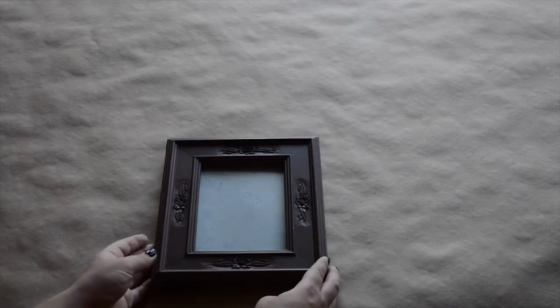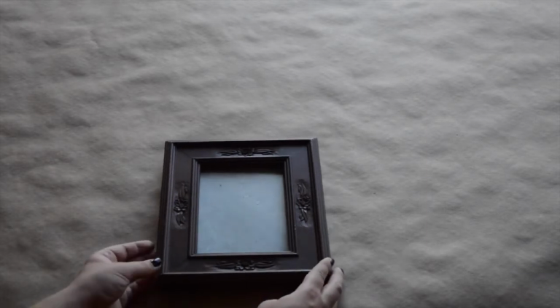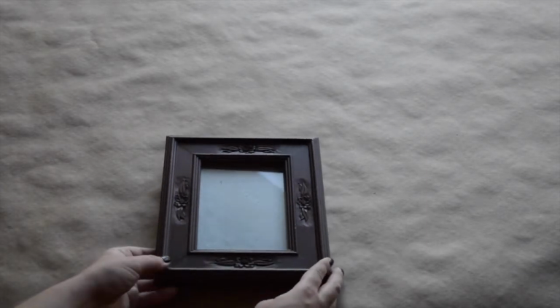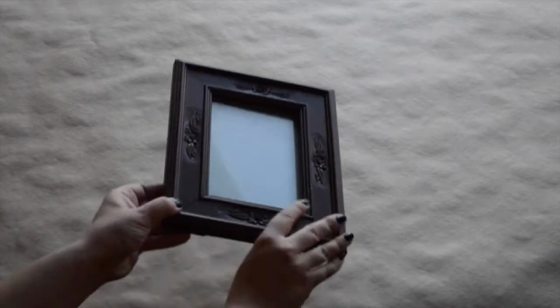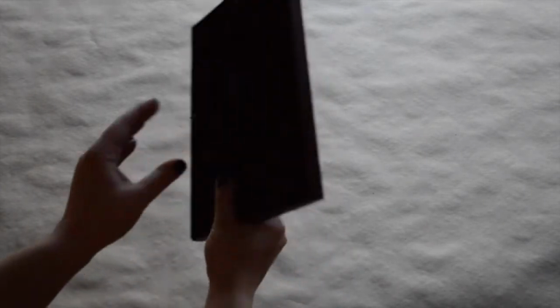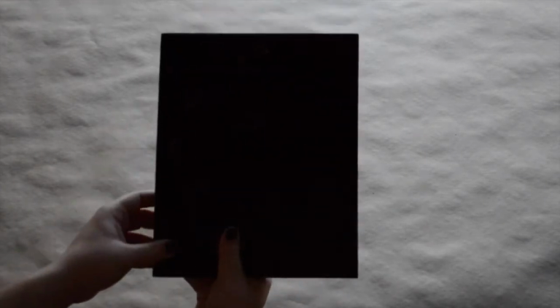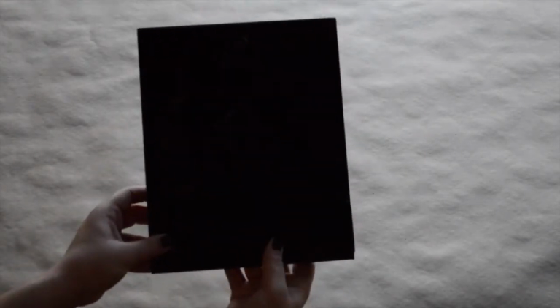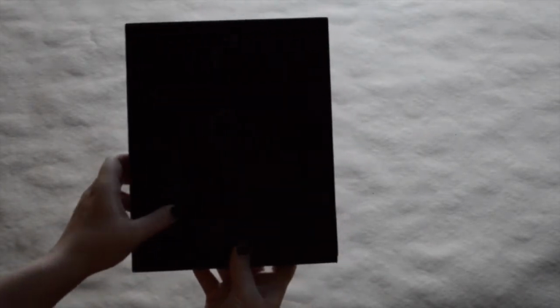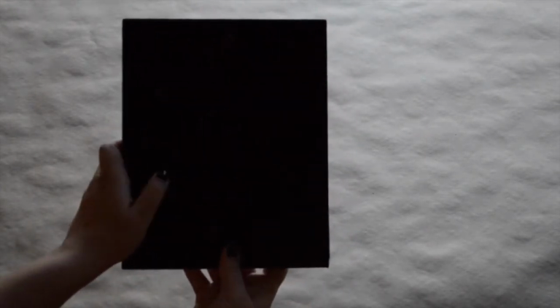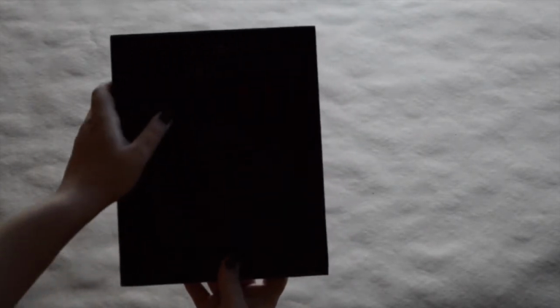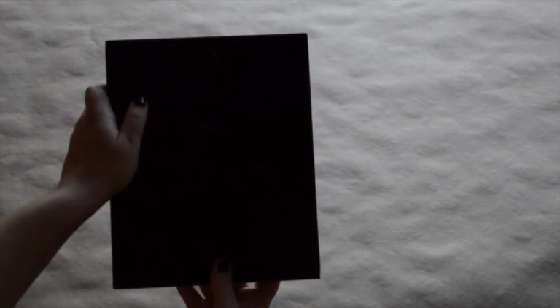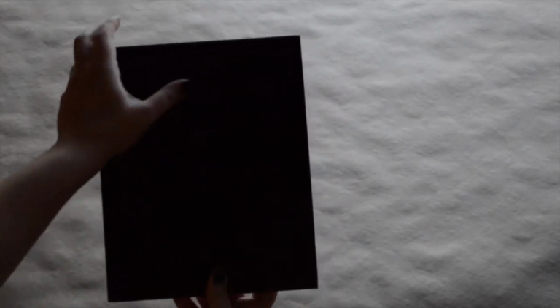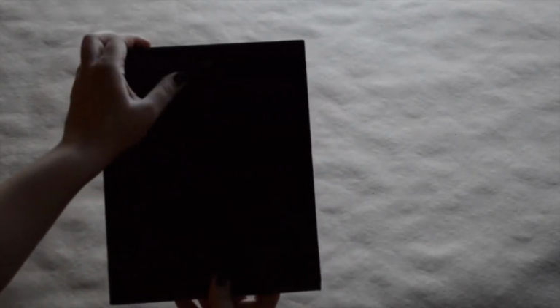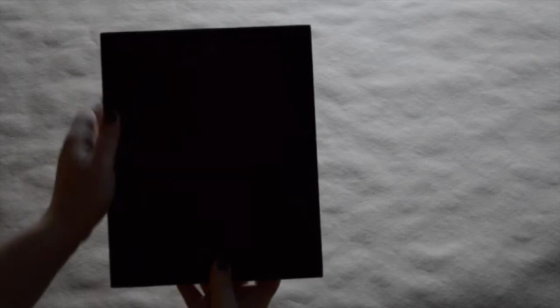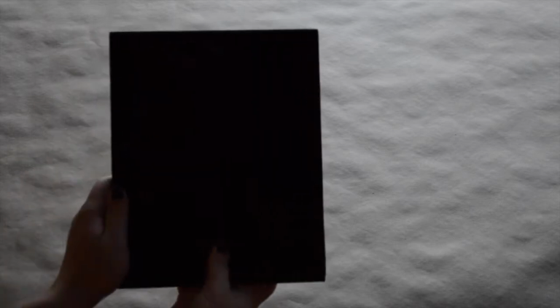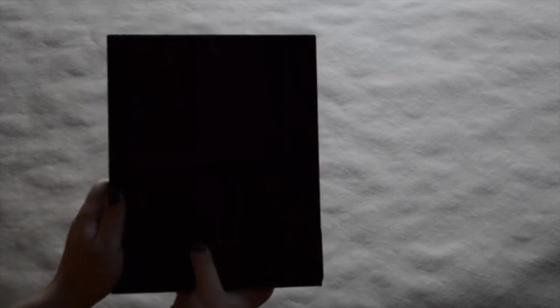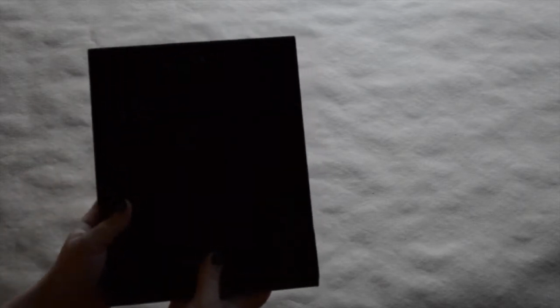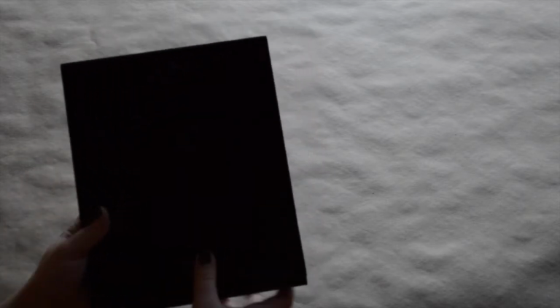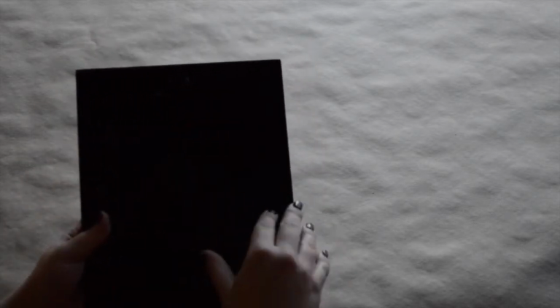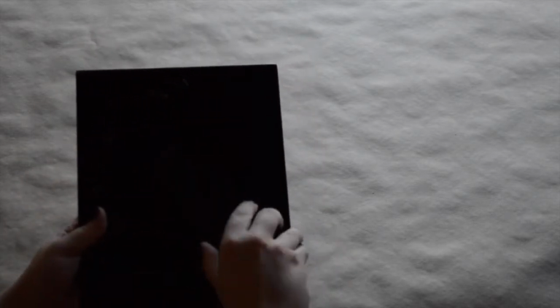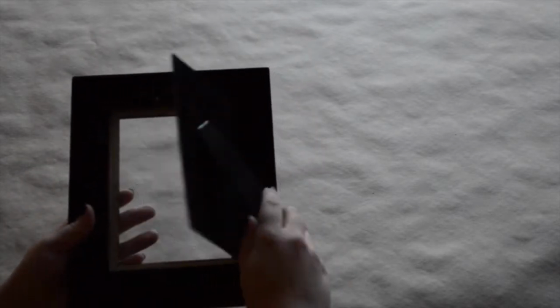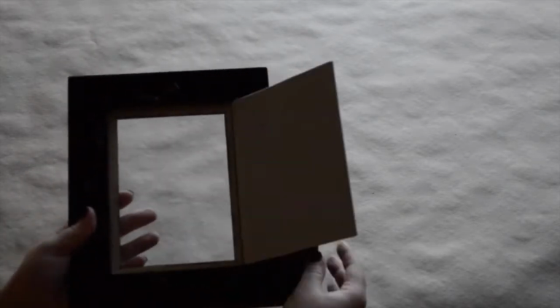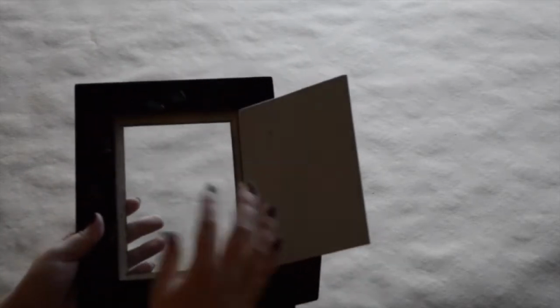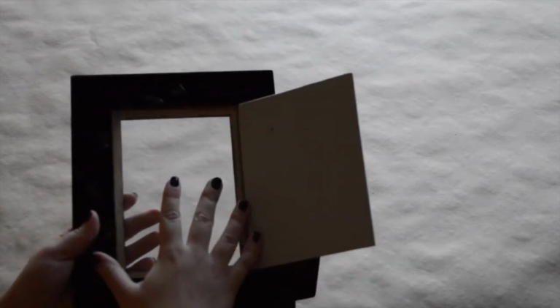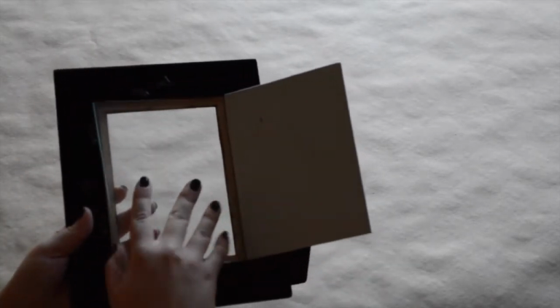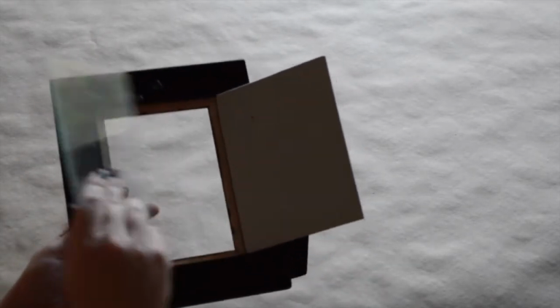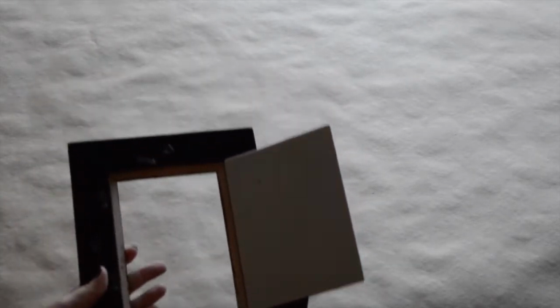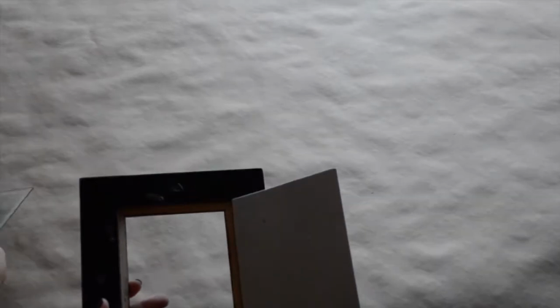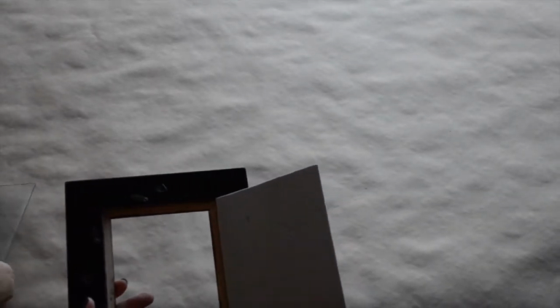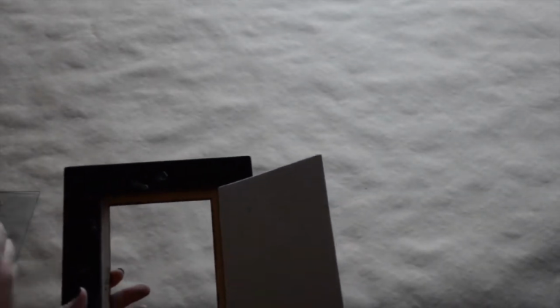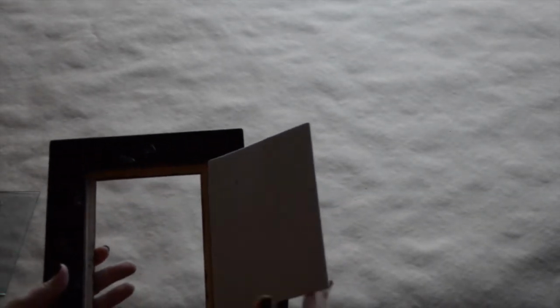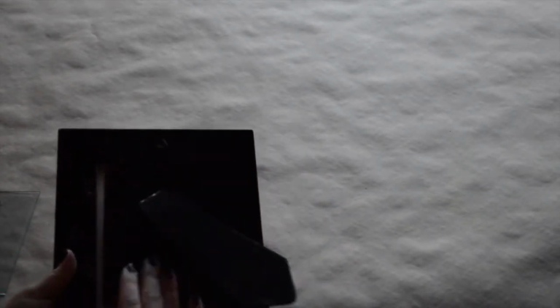So before doing any painting, make sure you take out the glass because you definitely don't want to get any paint on that. And if you're wondering where to get a cheap frame, go ahead and check out your local thrift store because I went to mine and got this for about 50 cents.